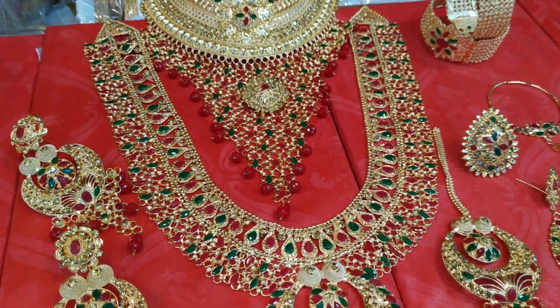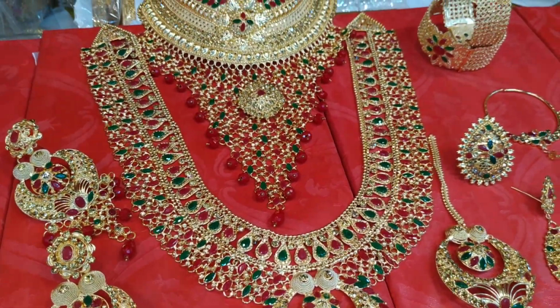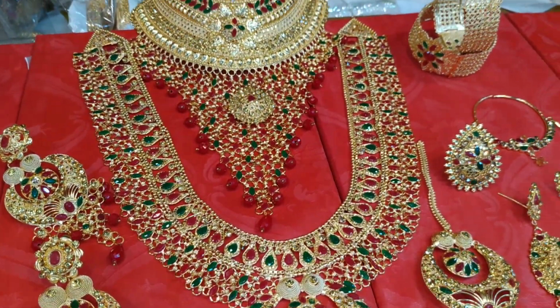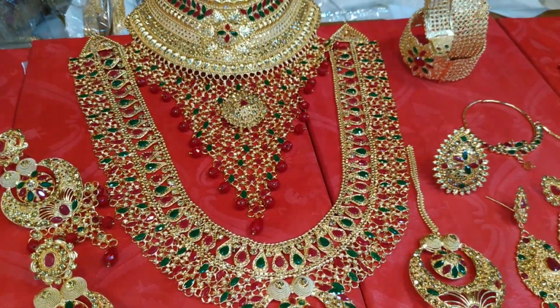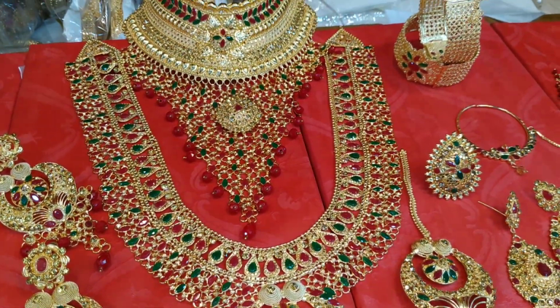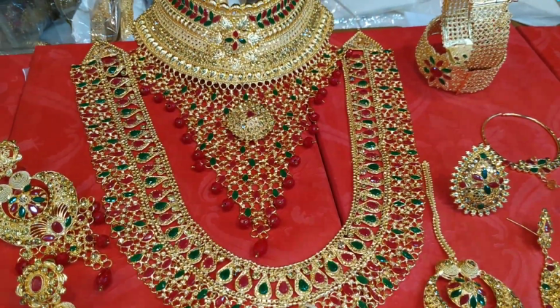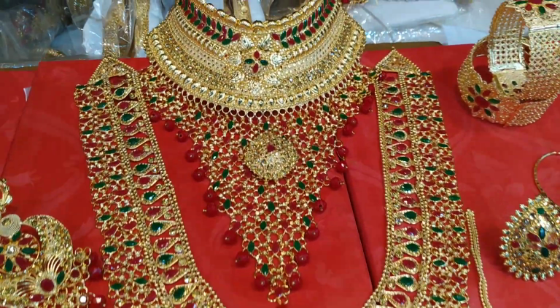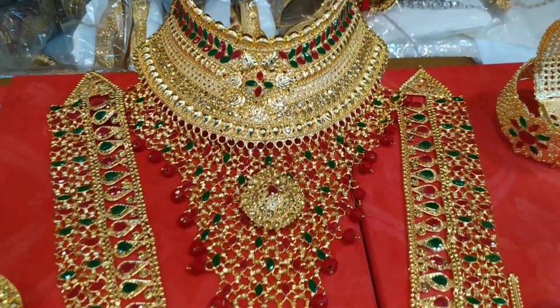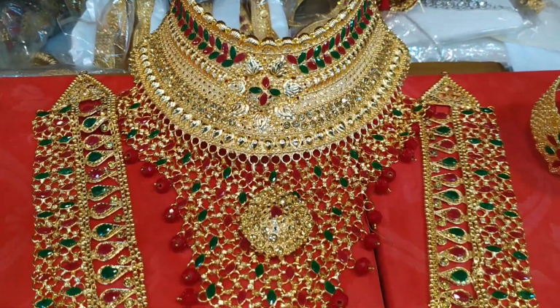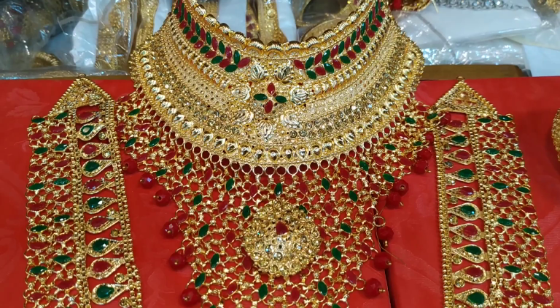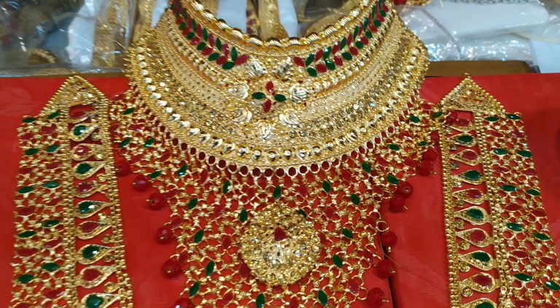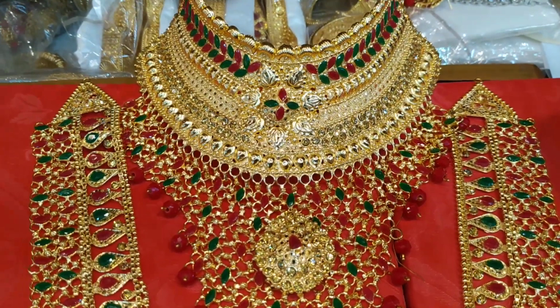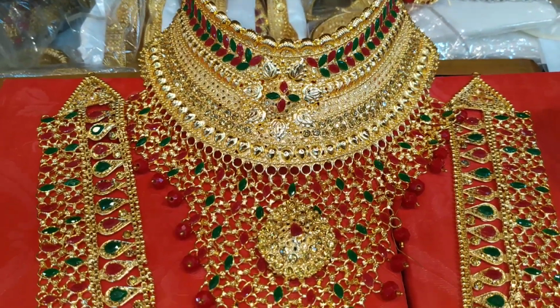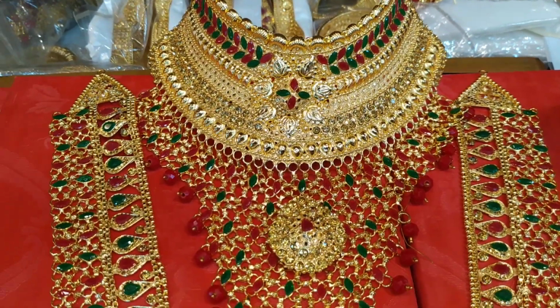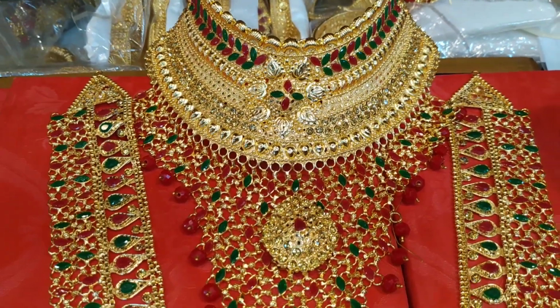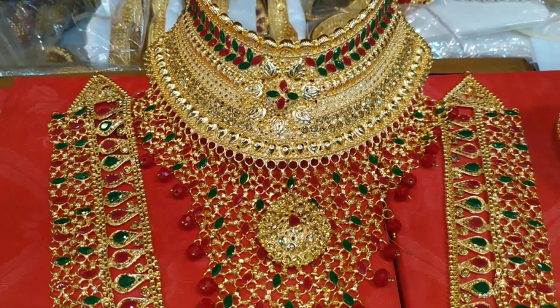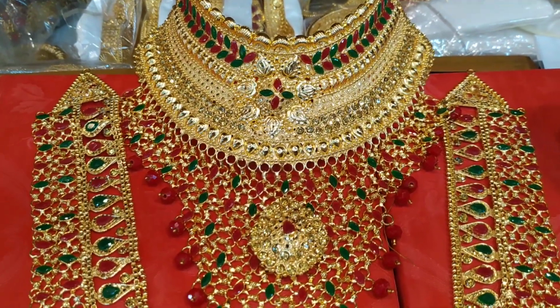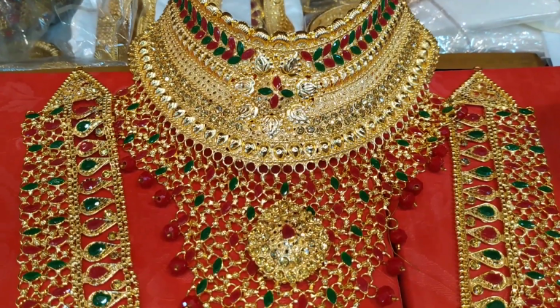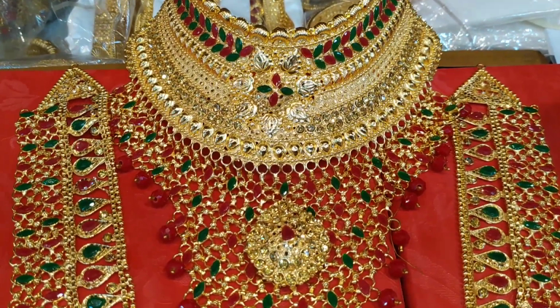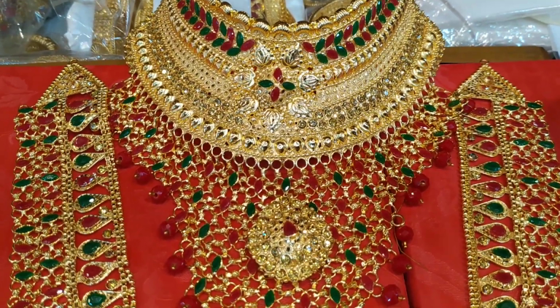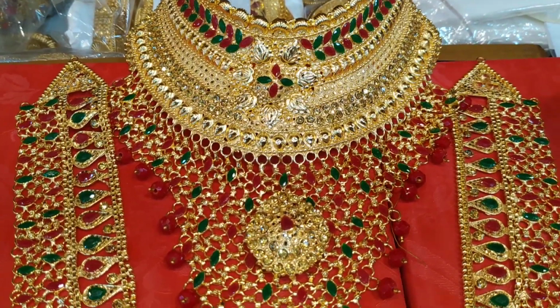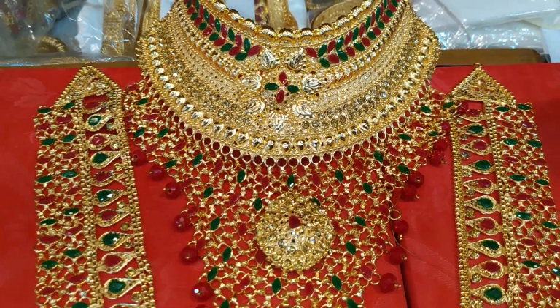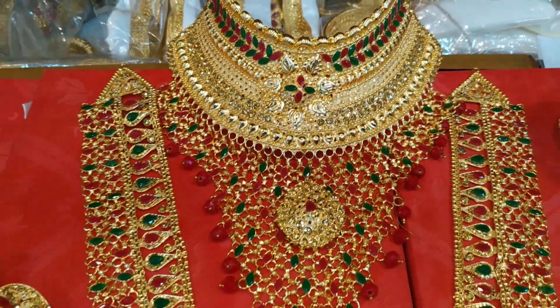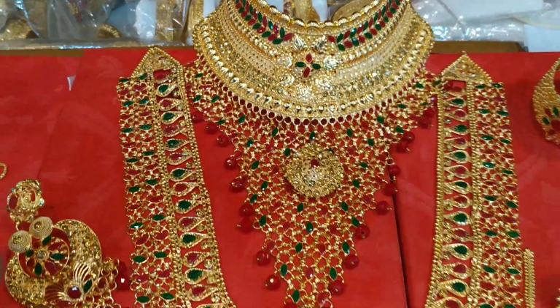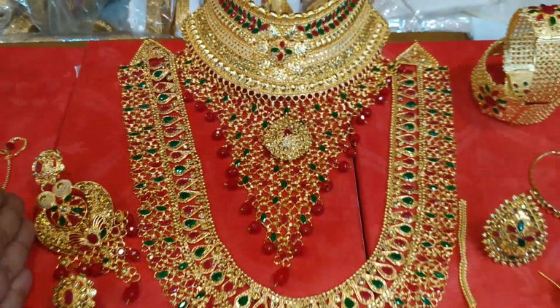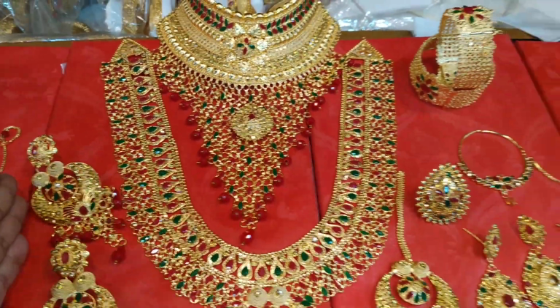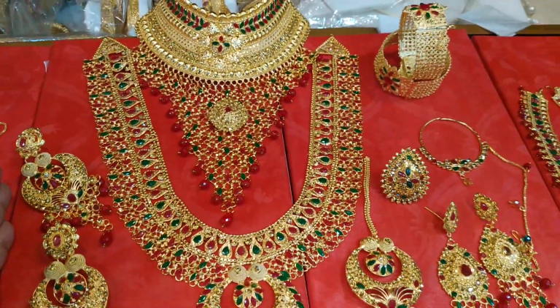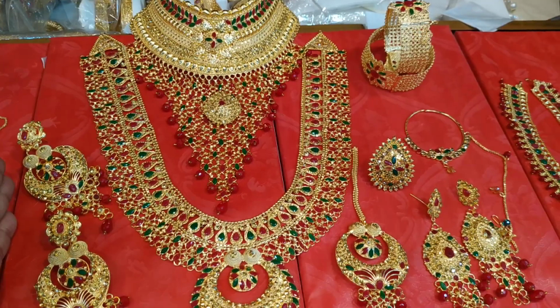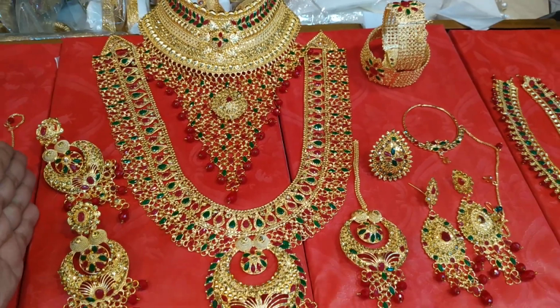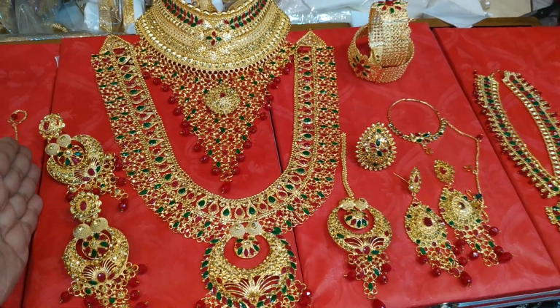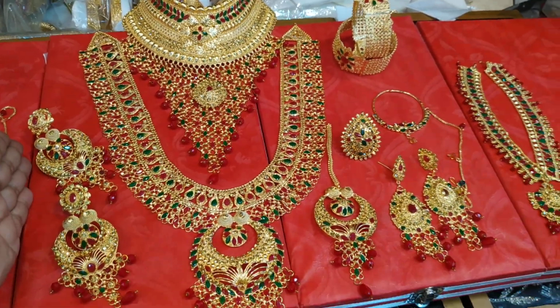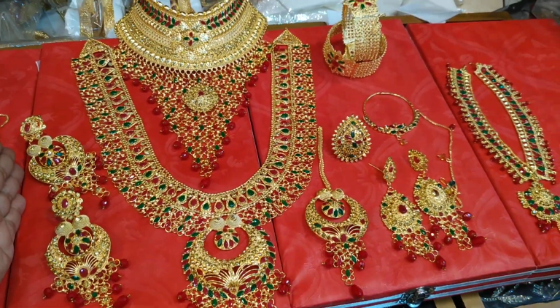We will be able to see the first Bridal Jewelers set. This set is the best set.